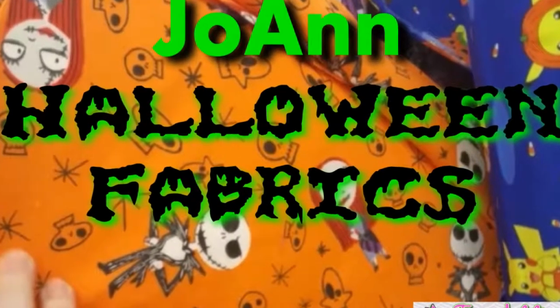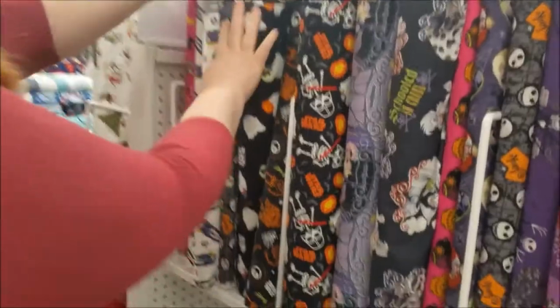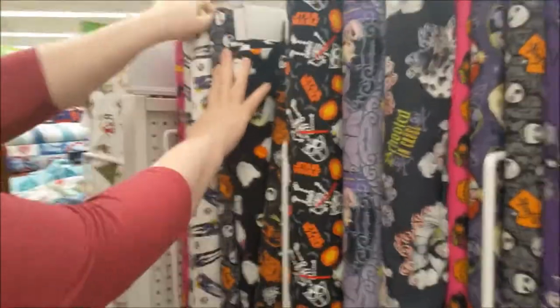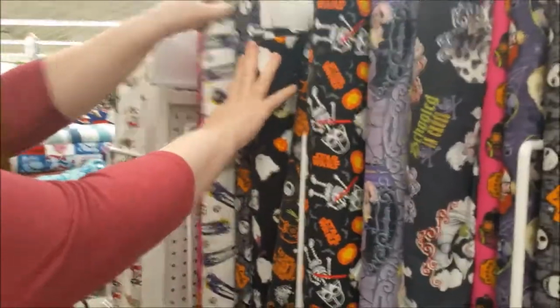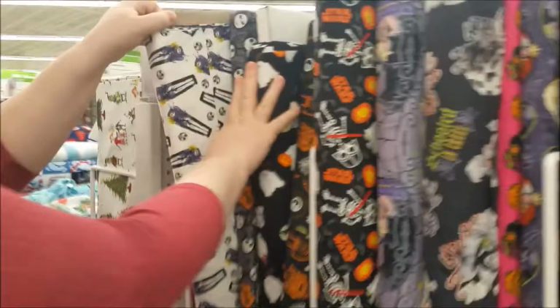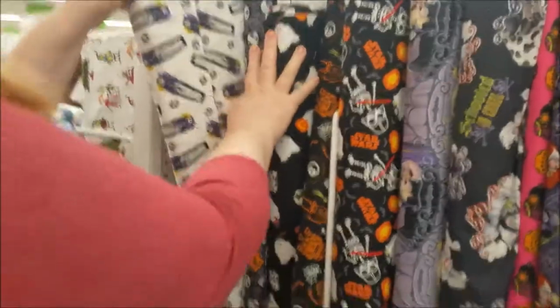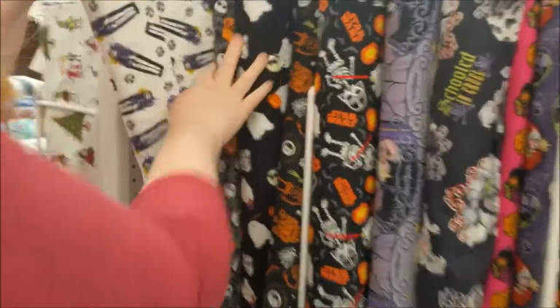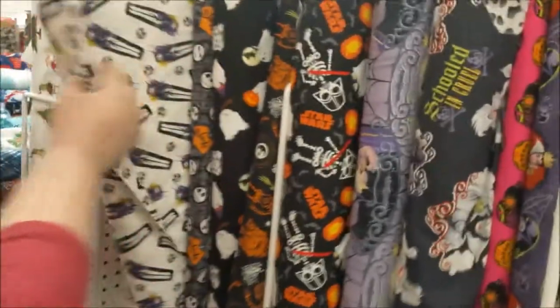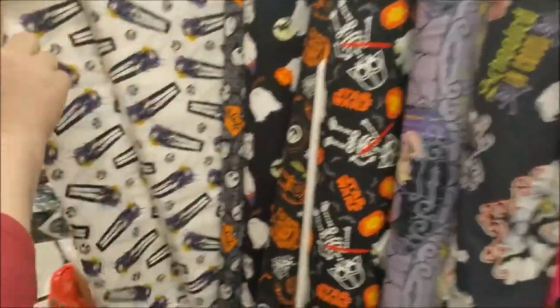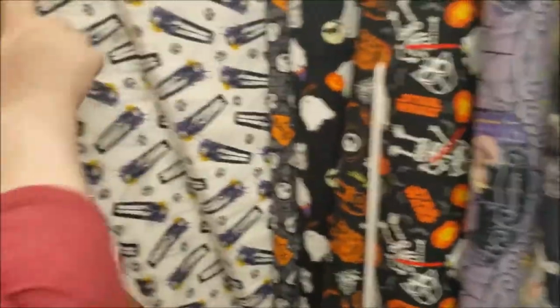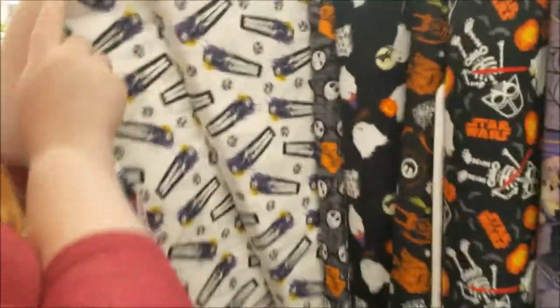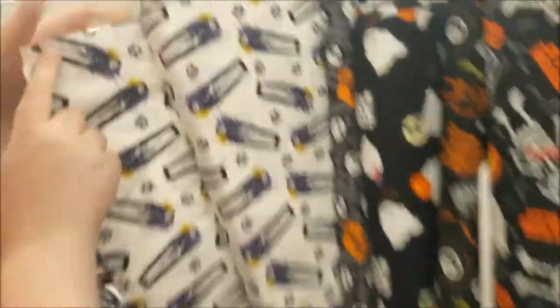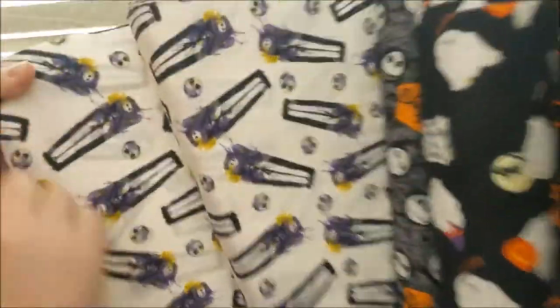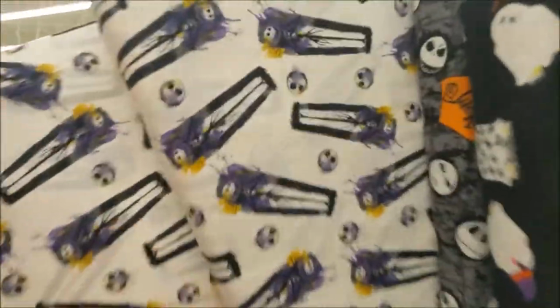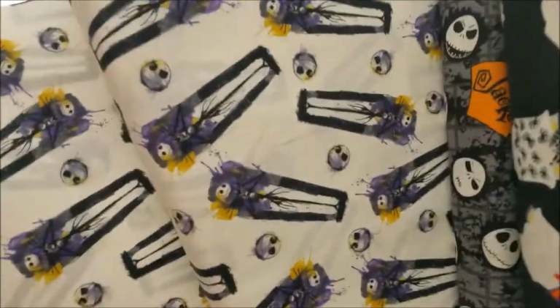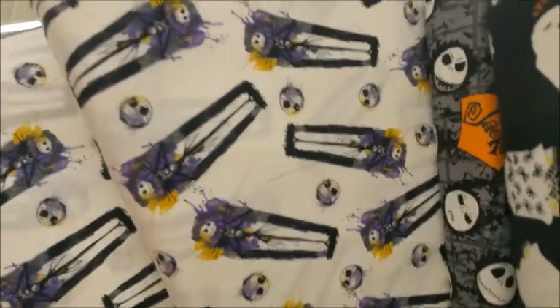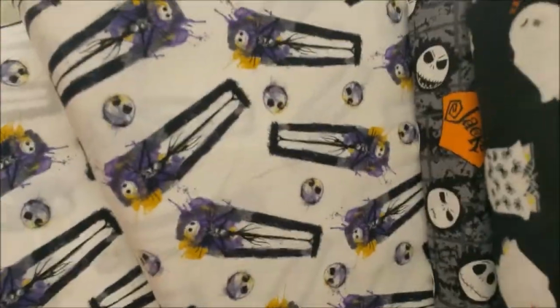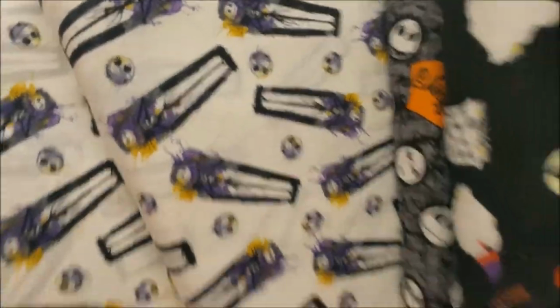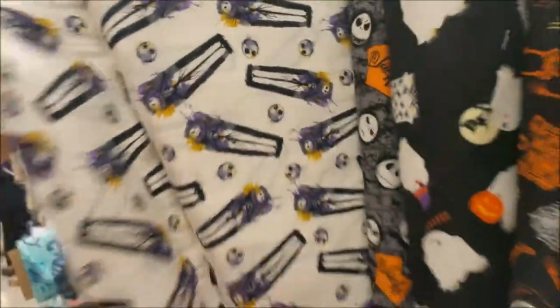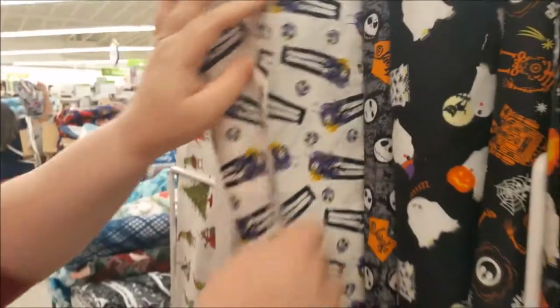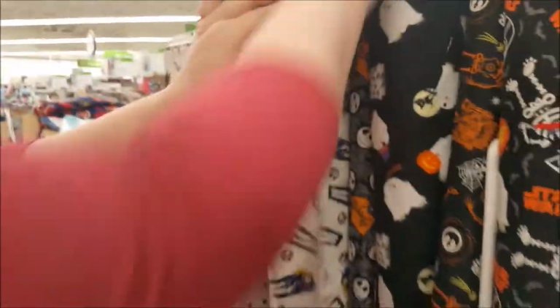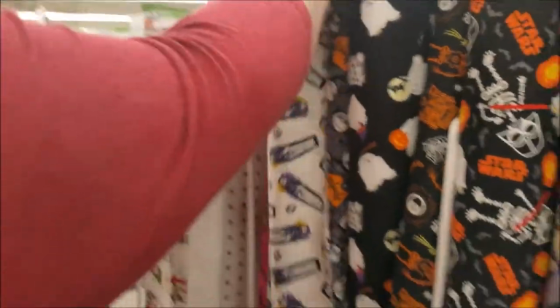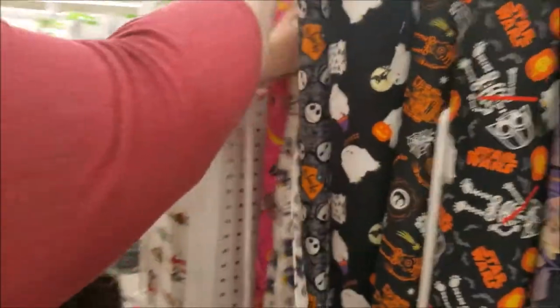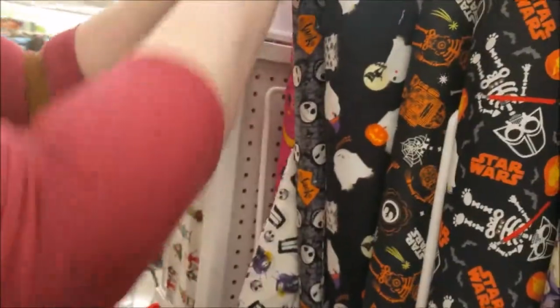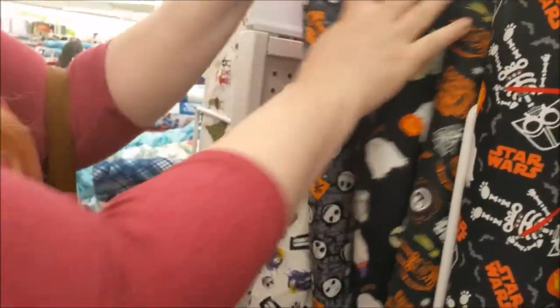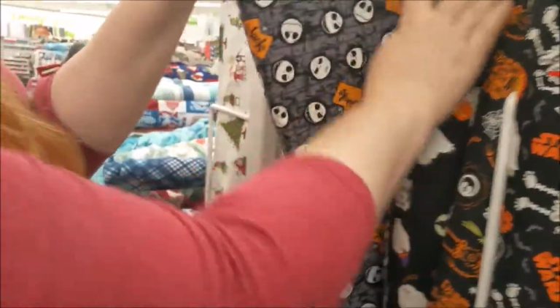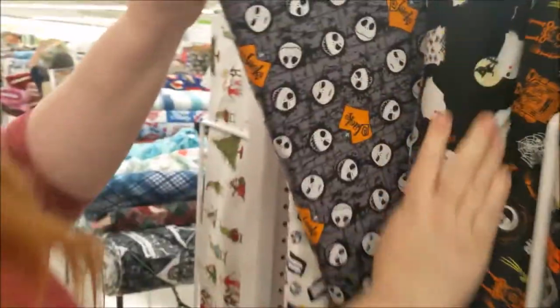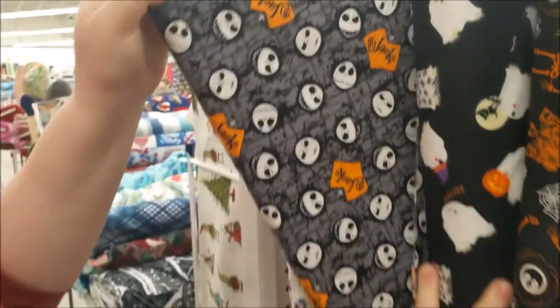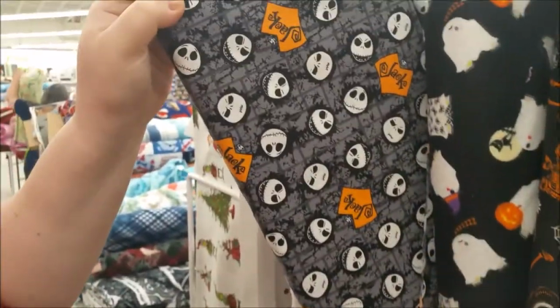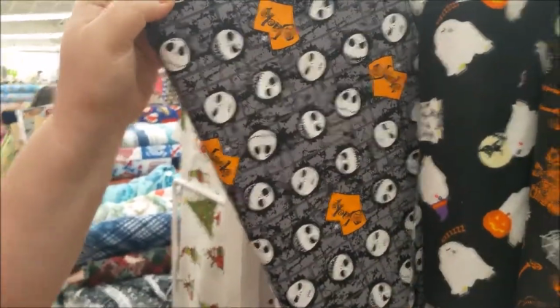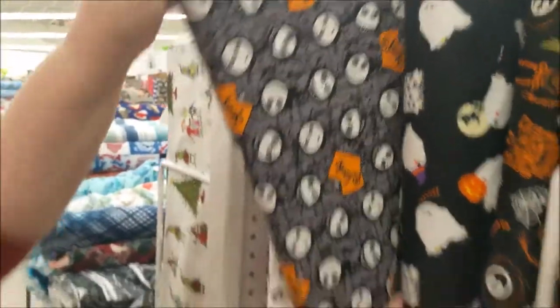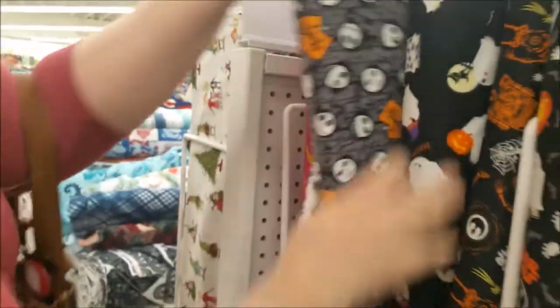We're at Joann's and they've got all kinds of fun Halloween fabric. Jack Skellington, cool. And more Jack Skellington.